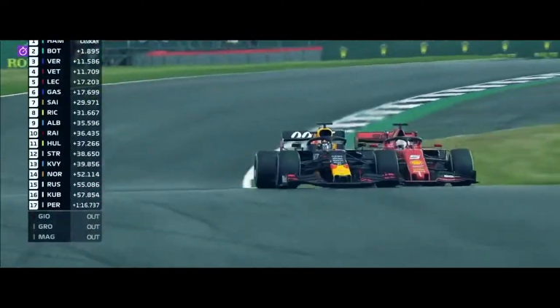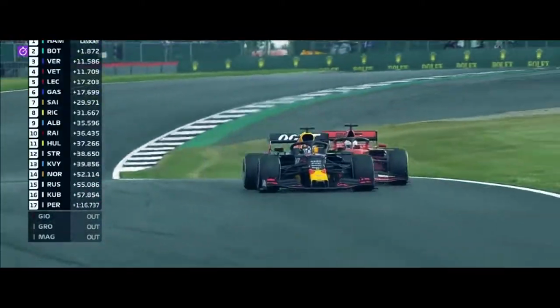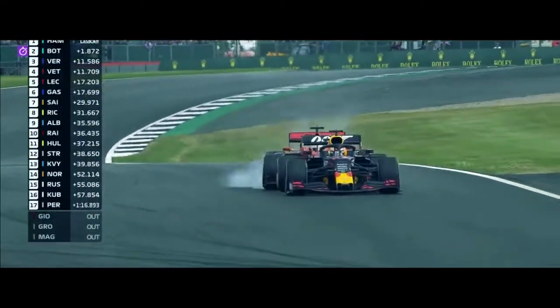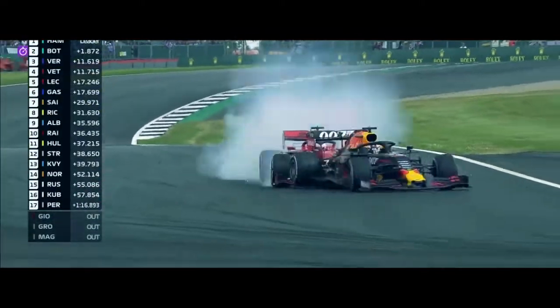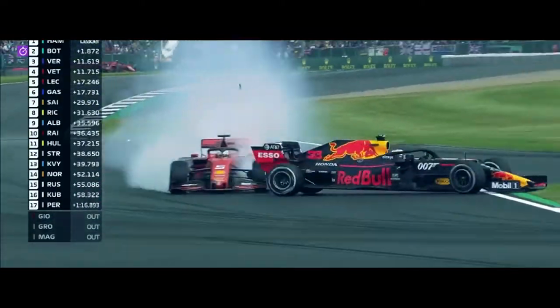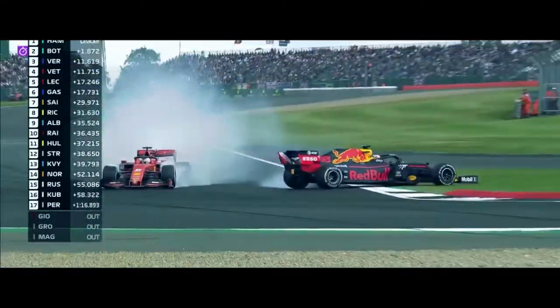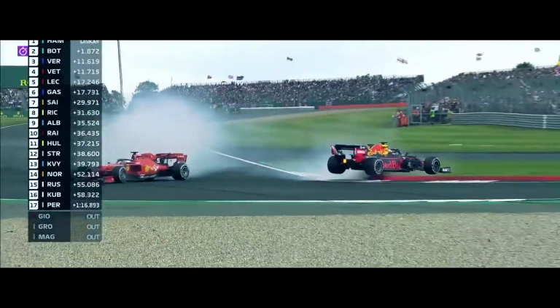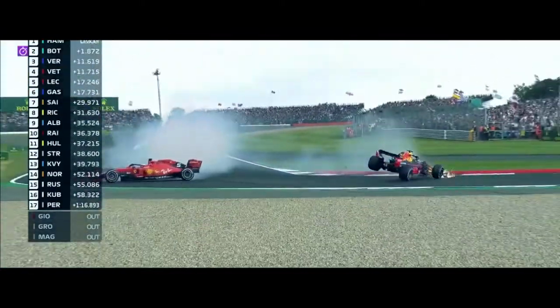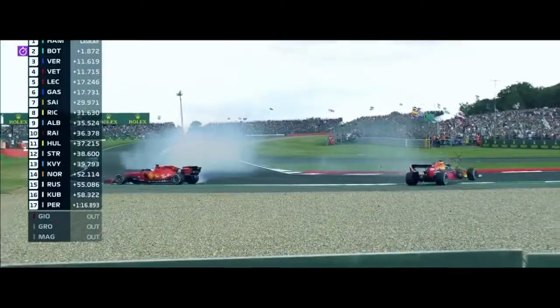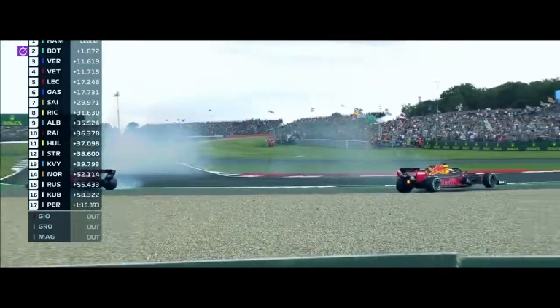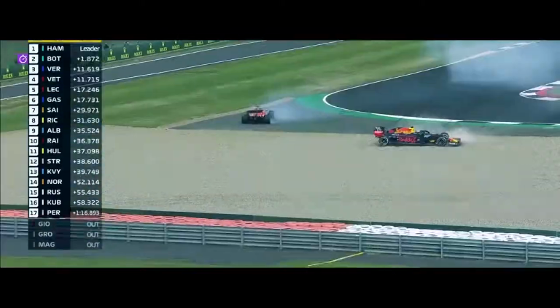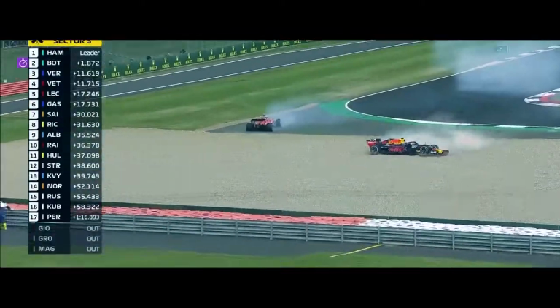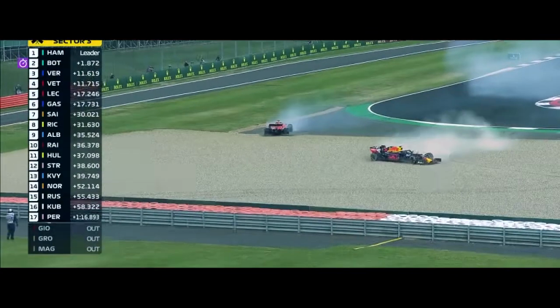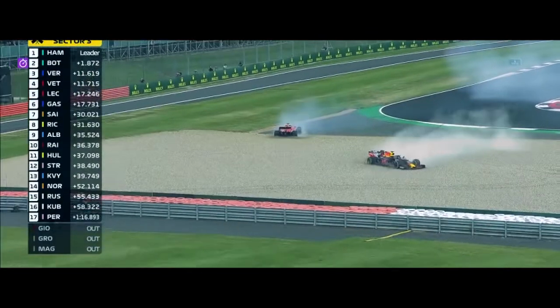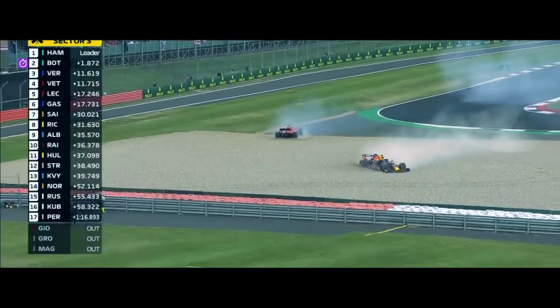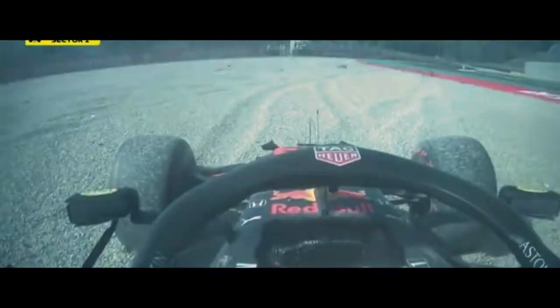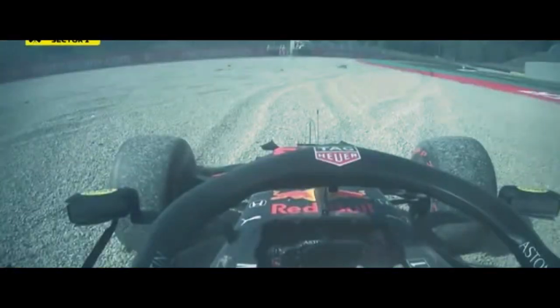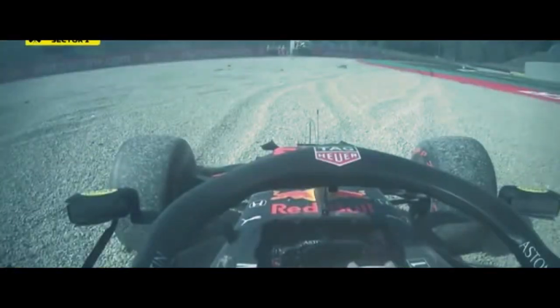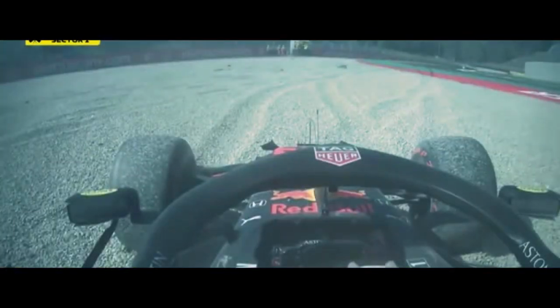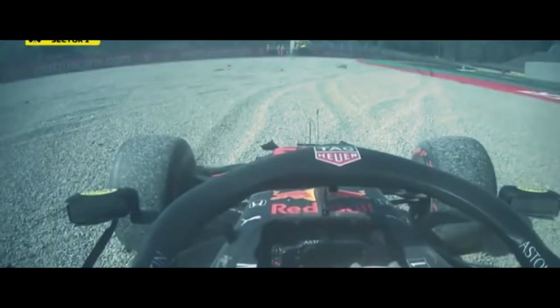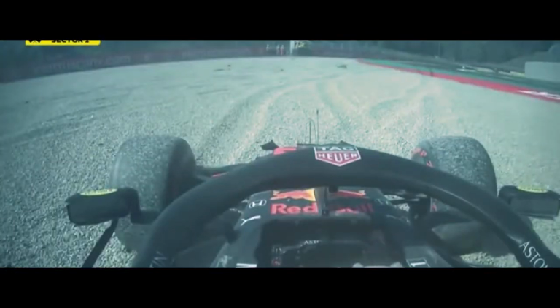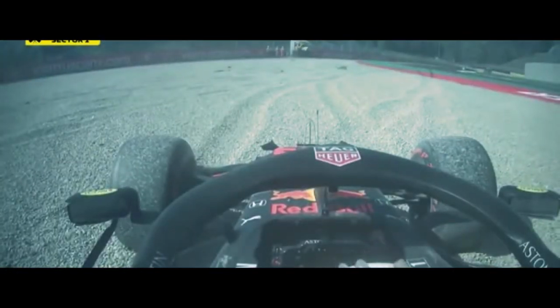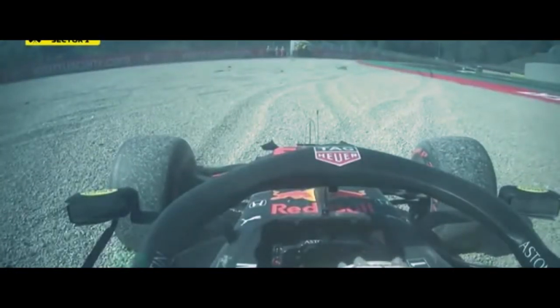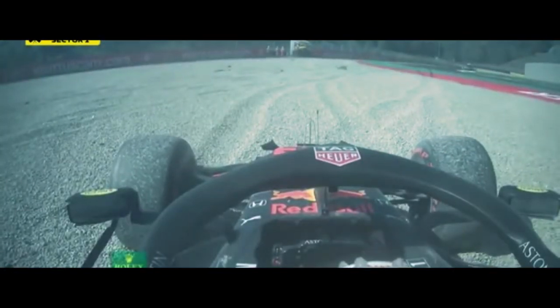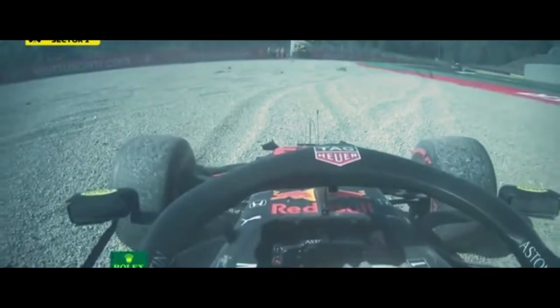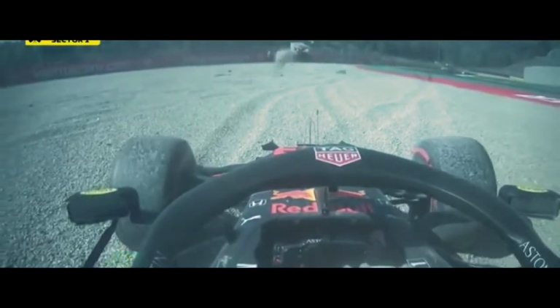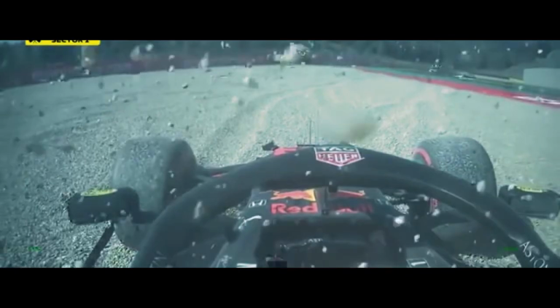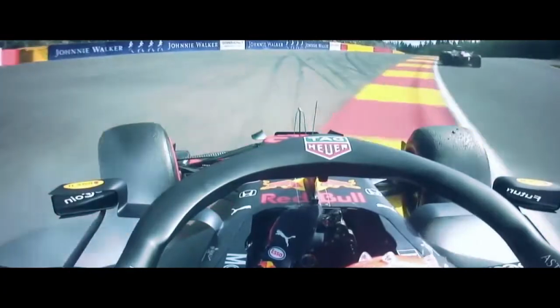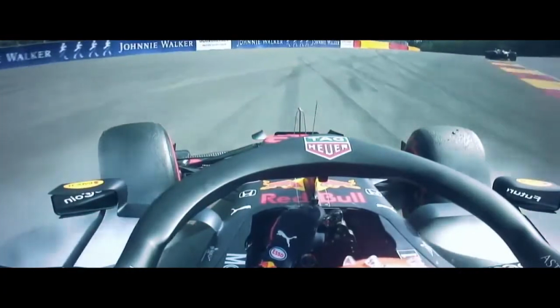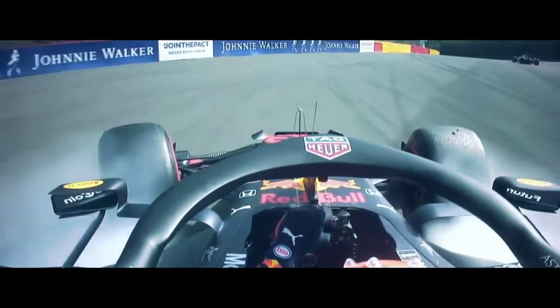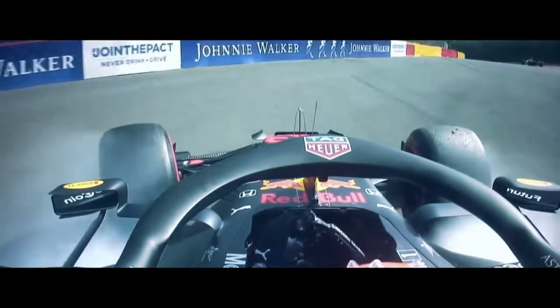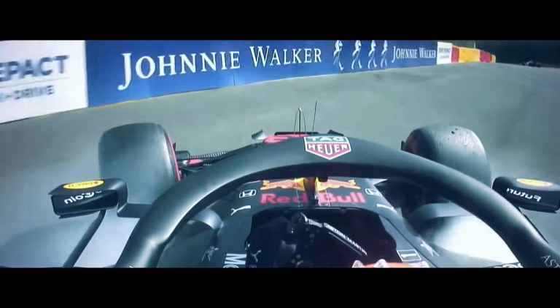Valtteri Bottas has pulled off some brev— Oh no! Sebastian Vettel's got it to Max Verstappen! And oh no, look — it's the car of Max Verstappen that's out. Oh, he nearly took somebody else with him.